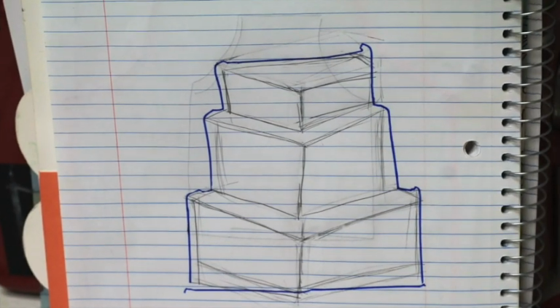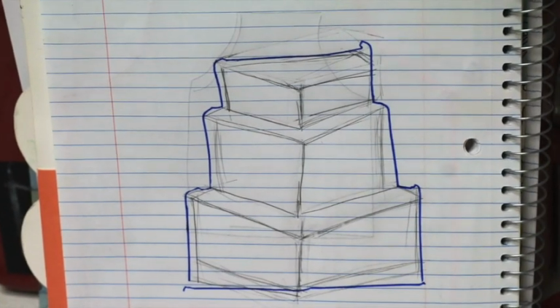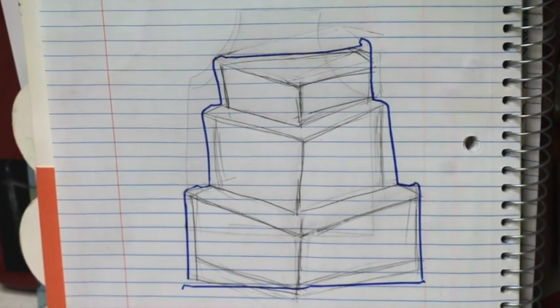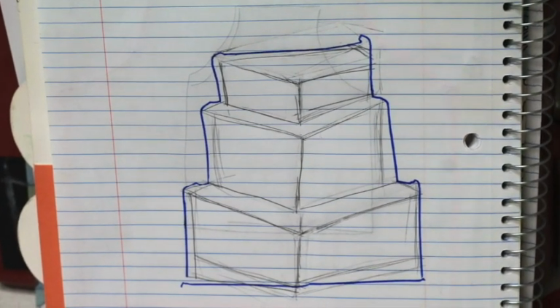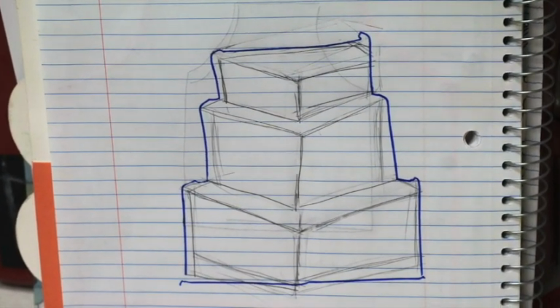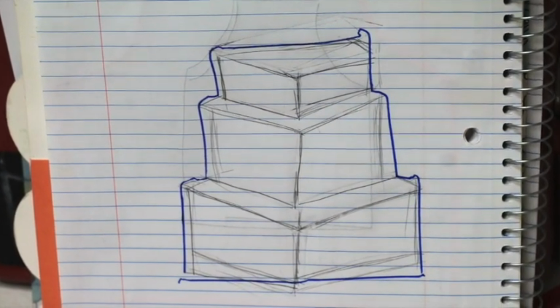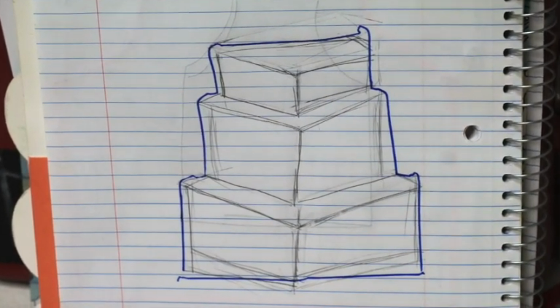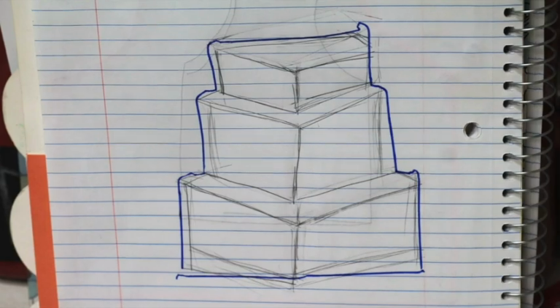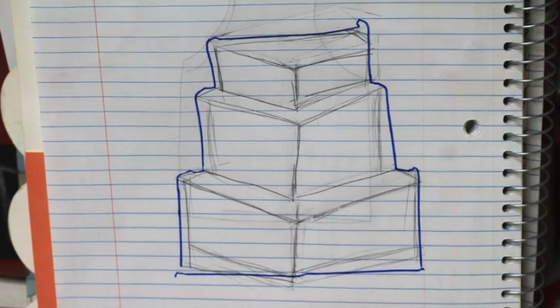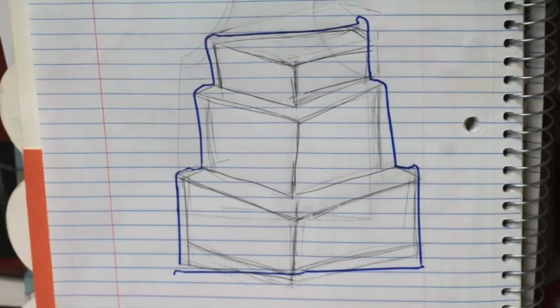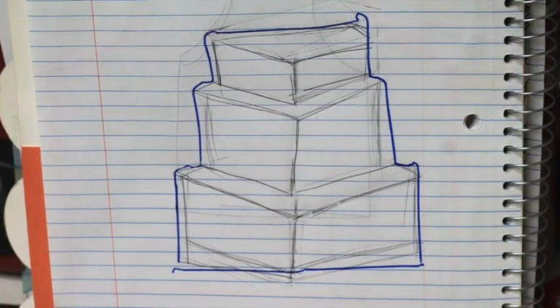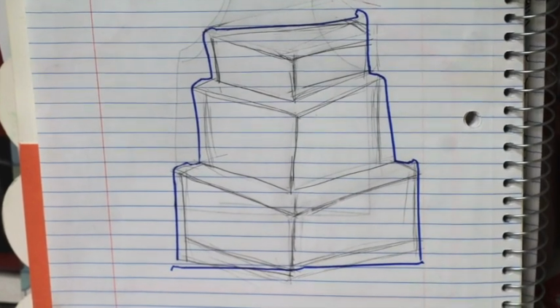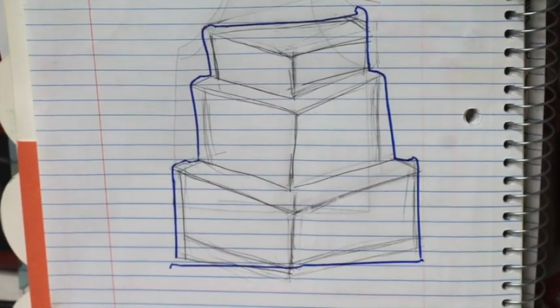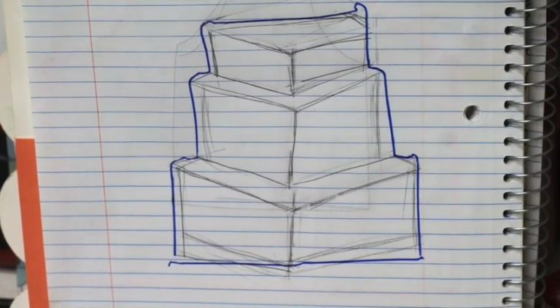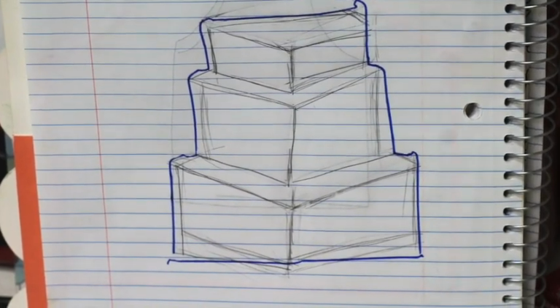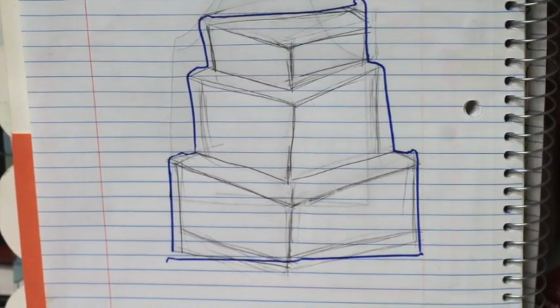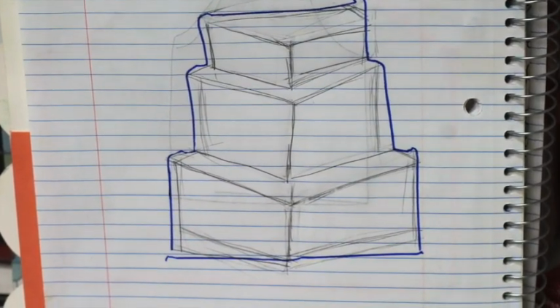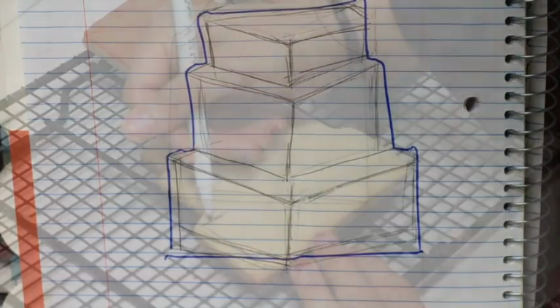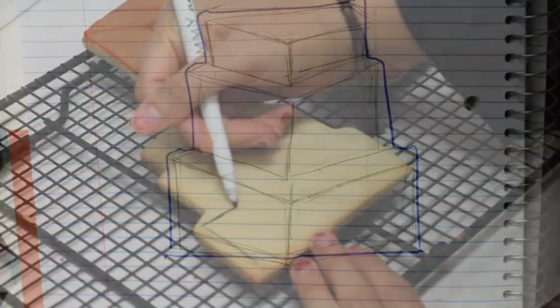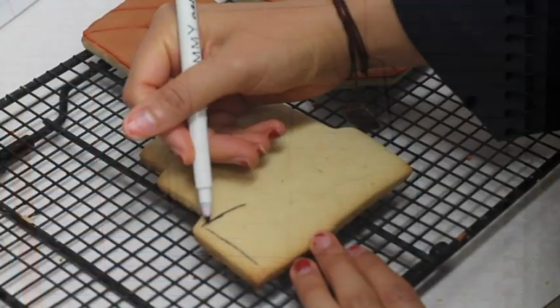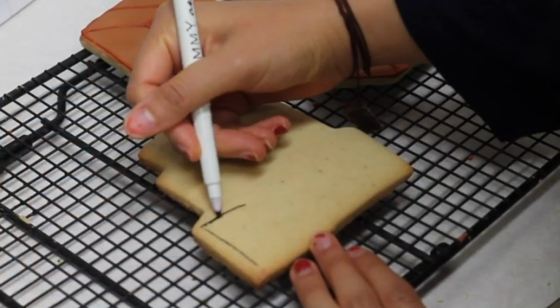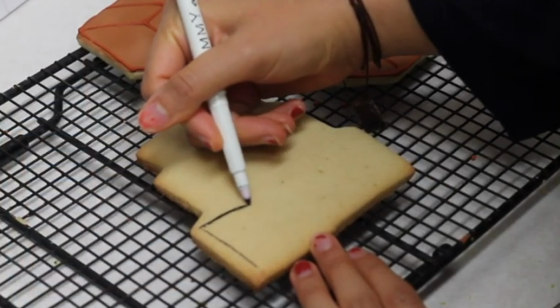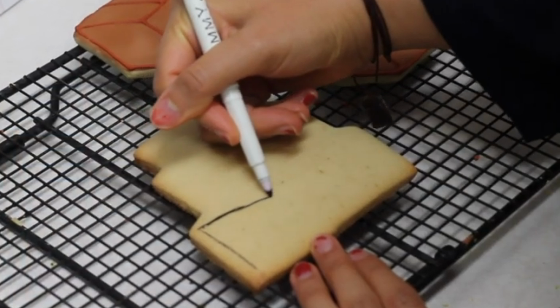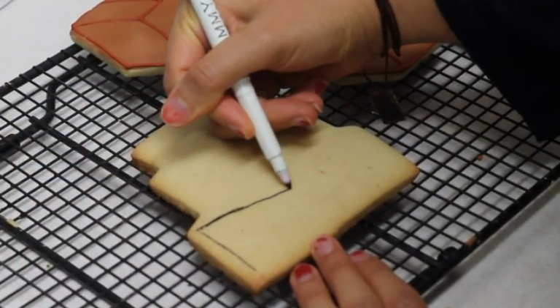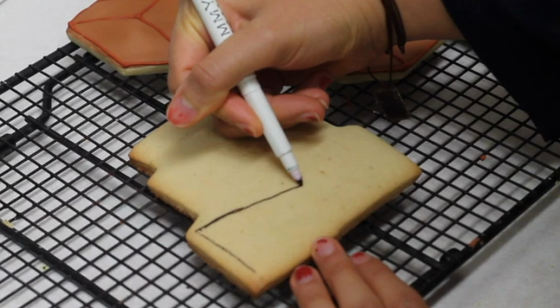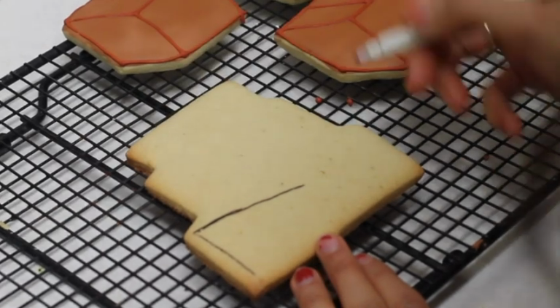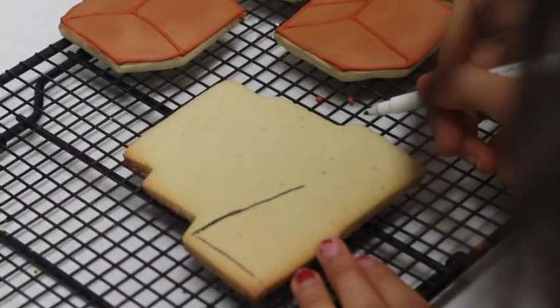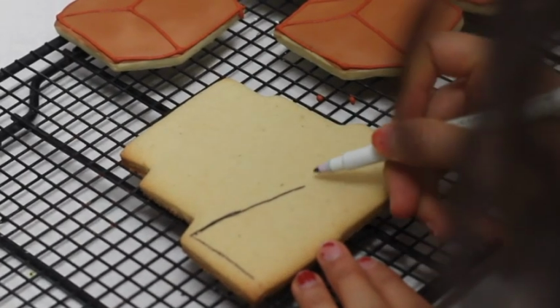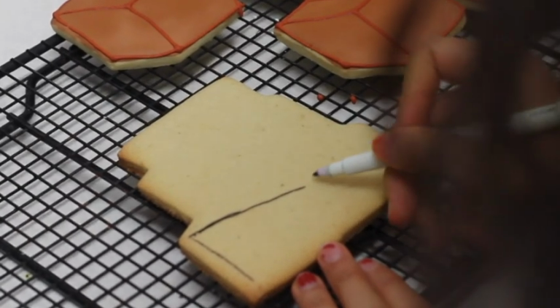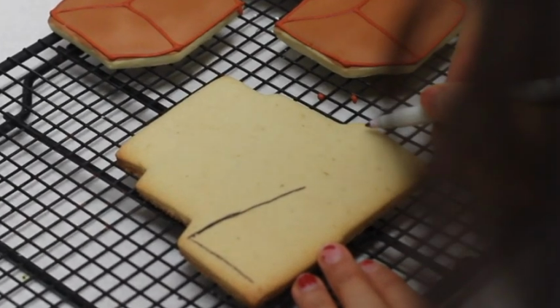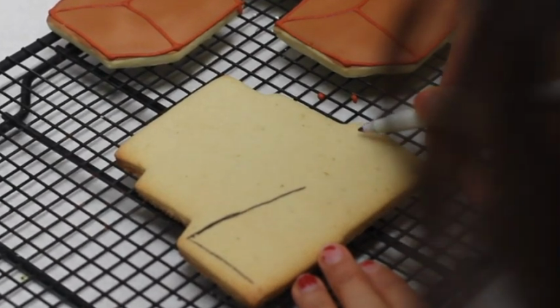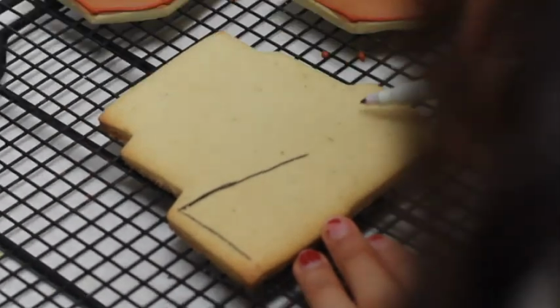Then I asked my daughter if she could make the design for me and she came up with this awesome design. Then she used an edible marker to mark the design on the cookie.